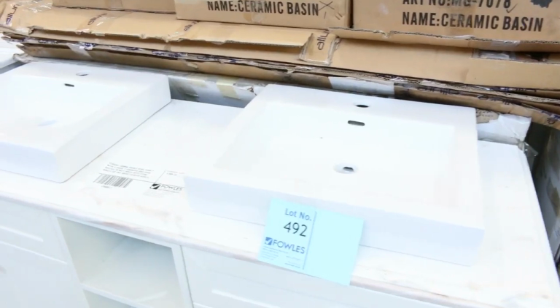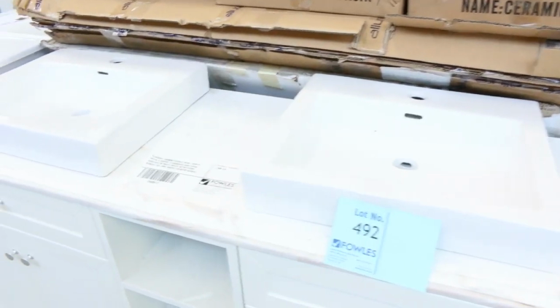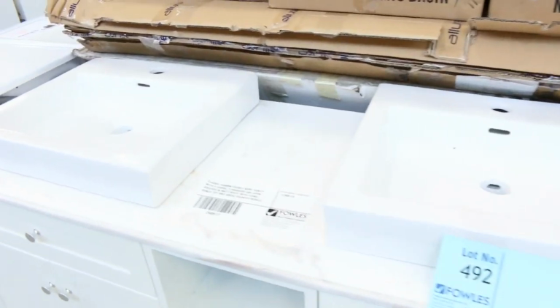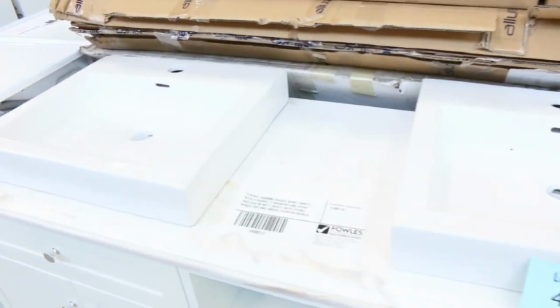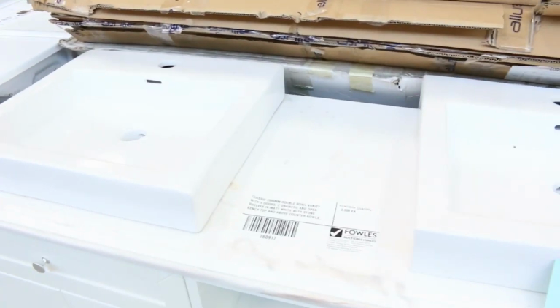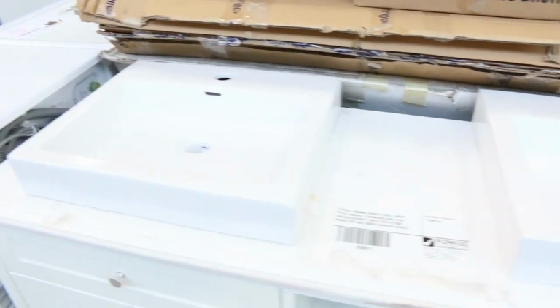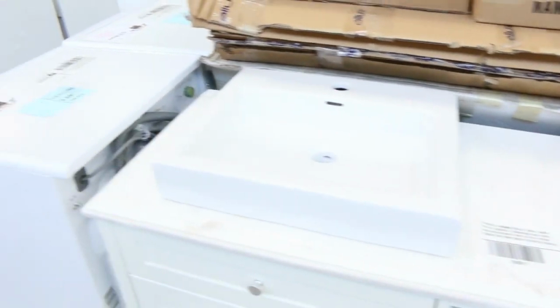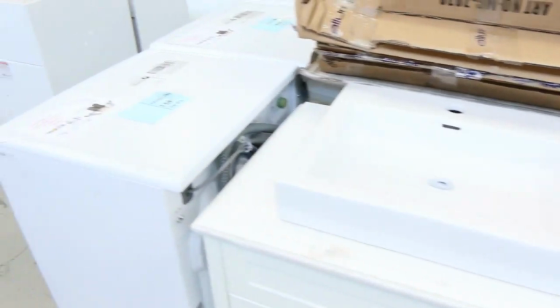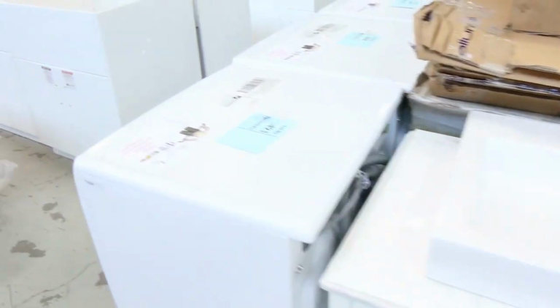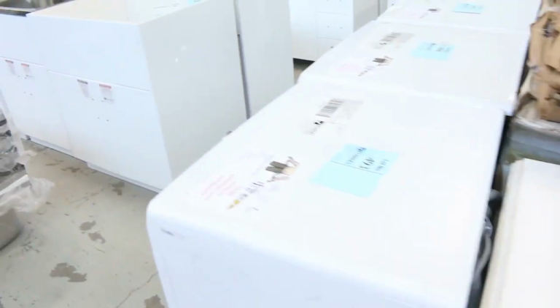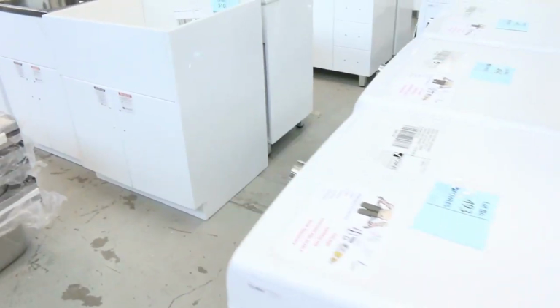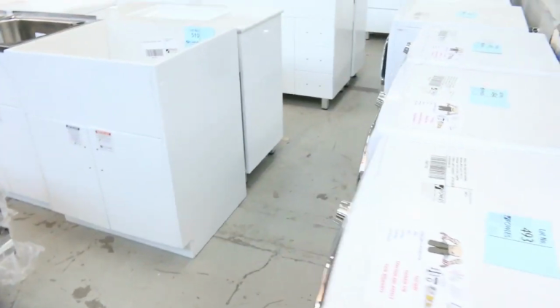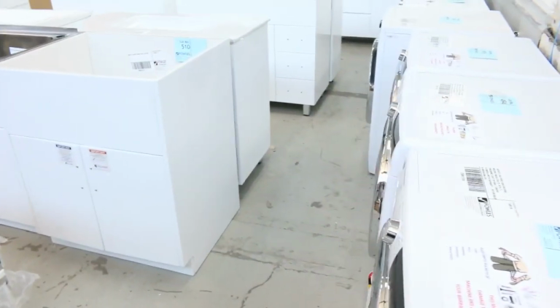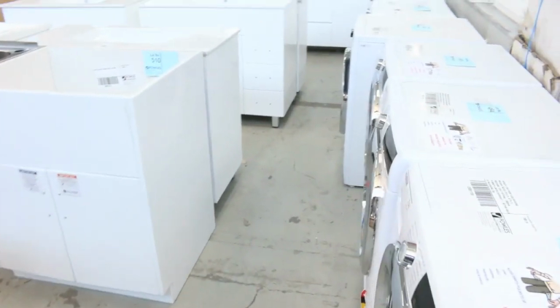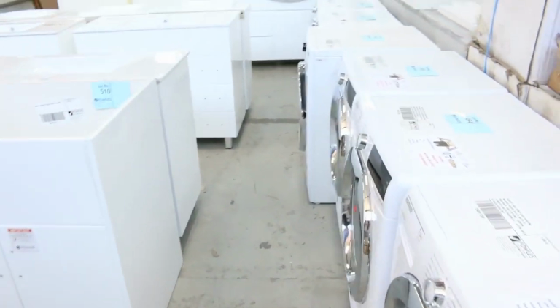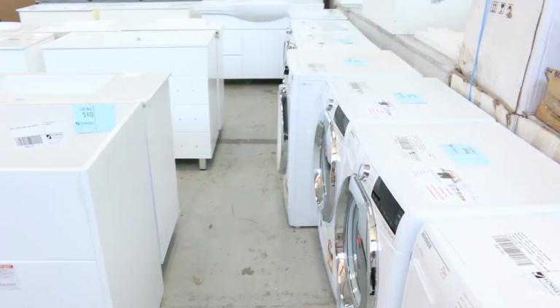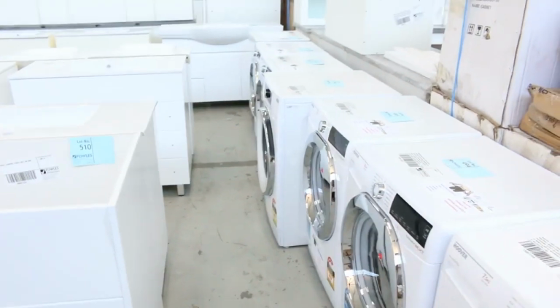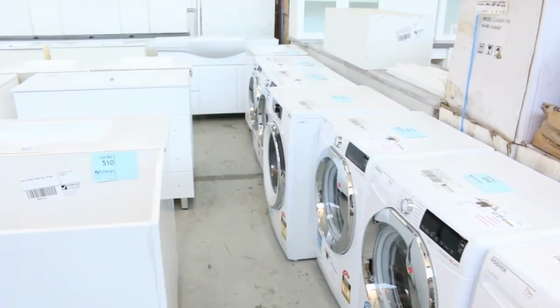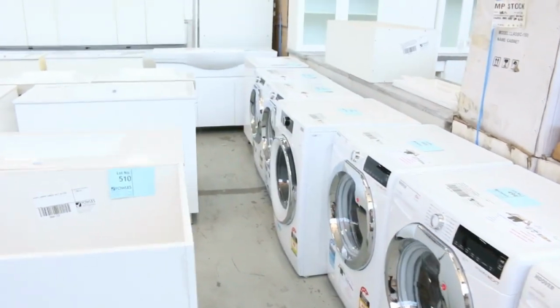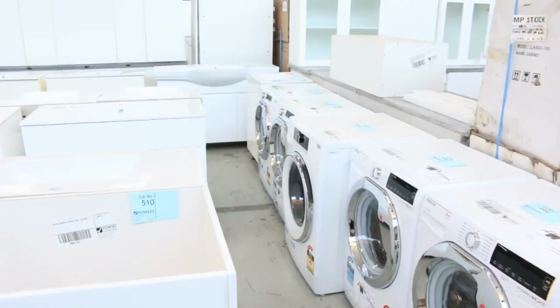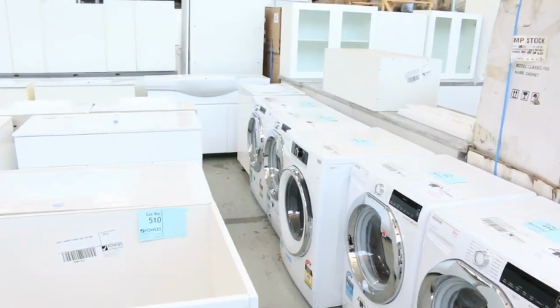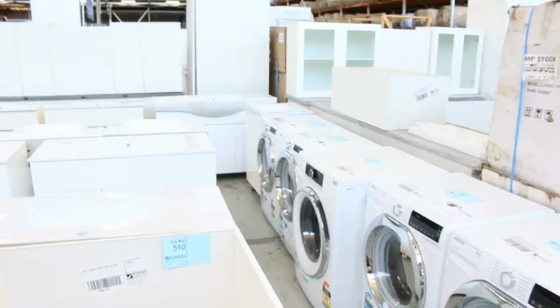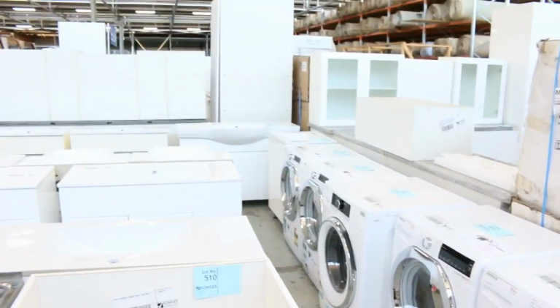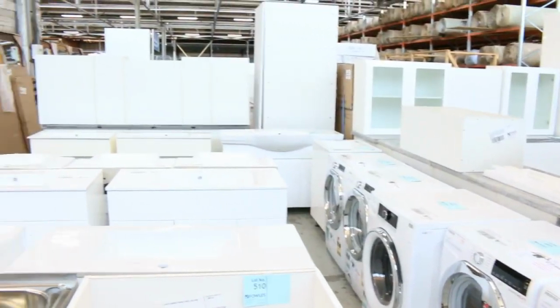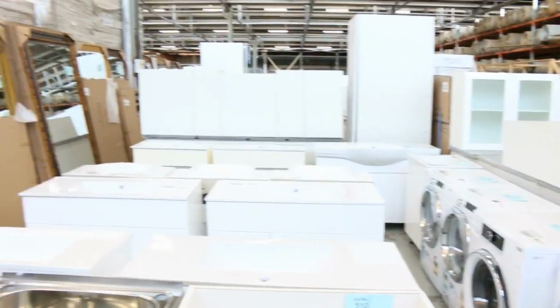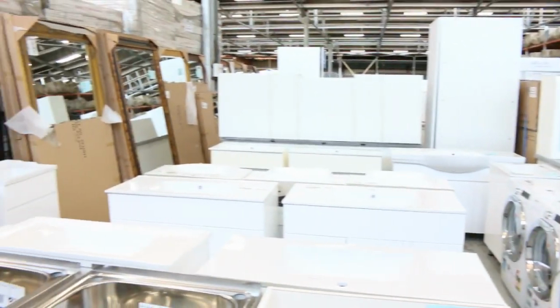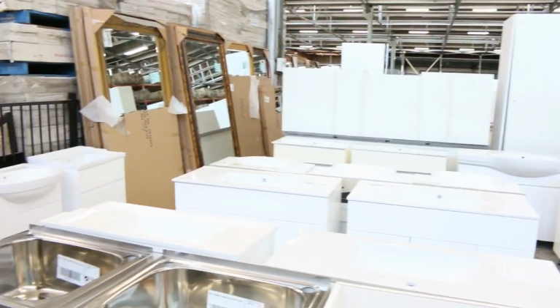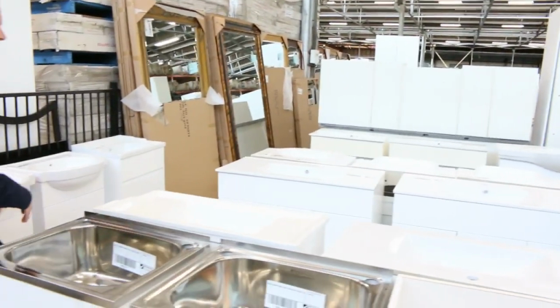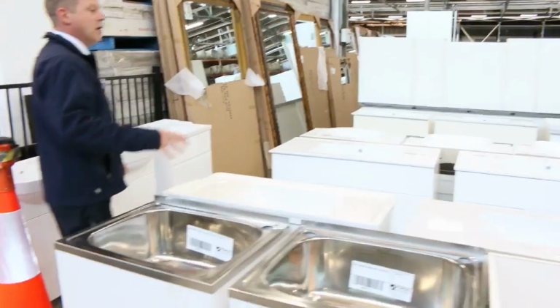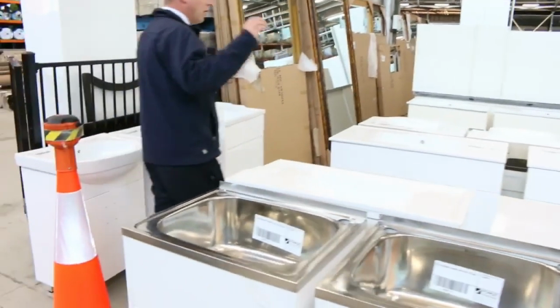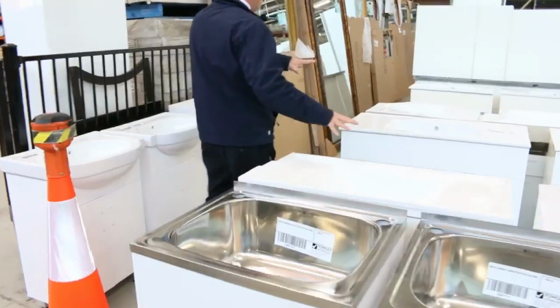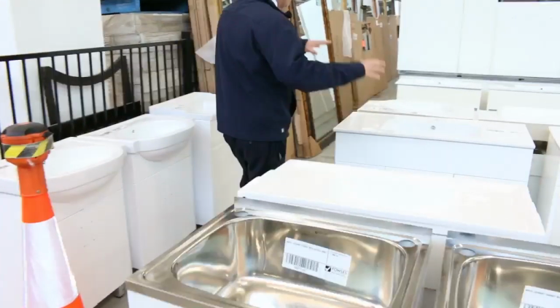Lots of front load washing machines in tomorrow. Through across we've got heaps of these beautiful front load washing machines.